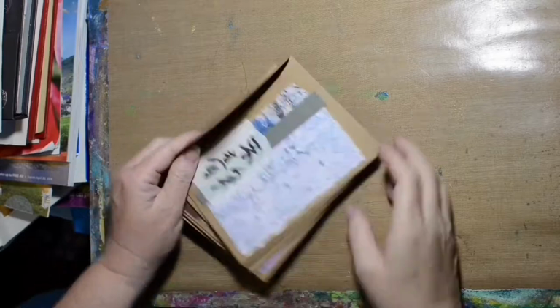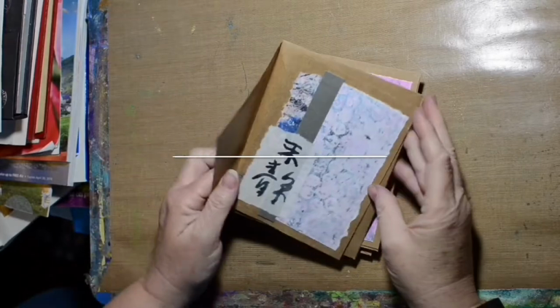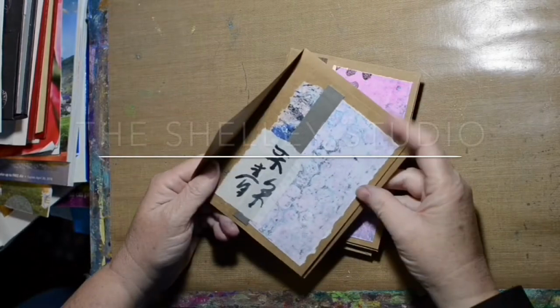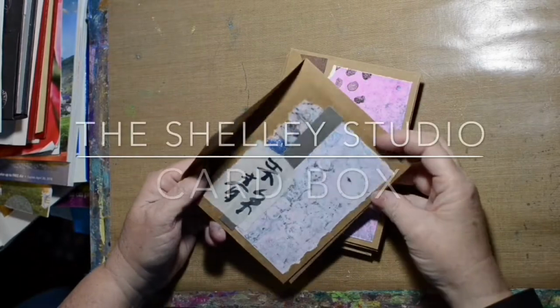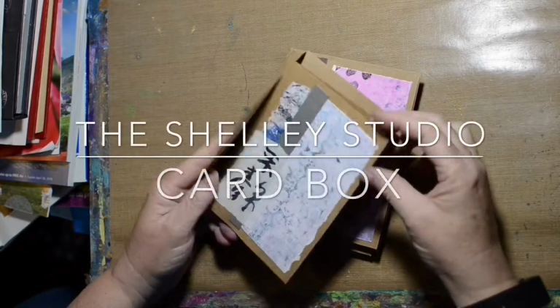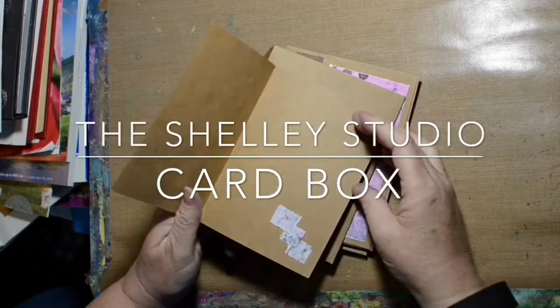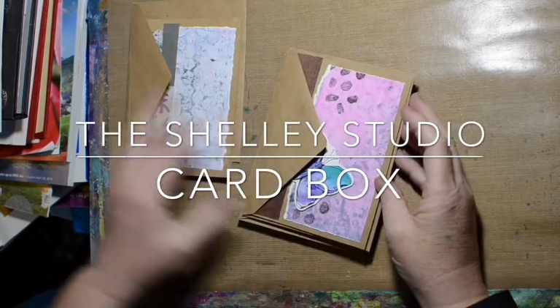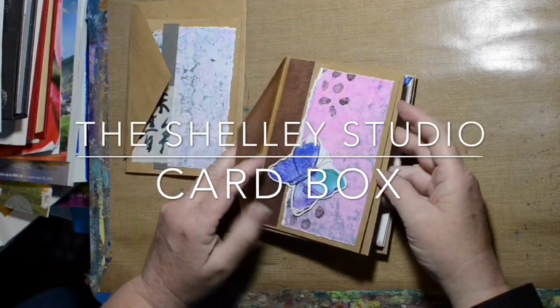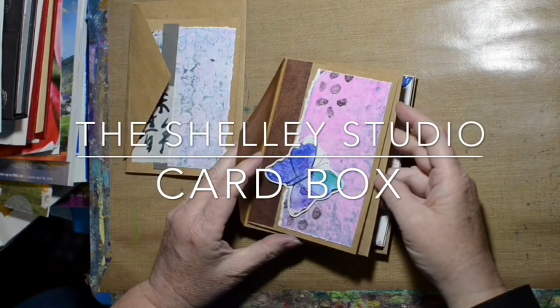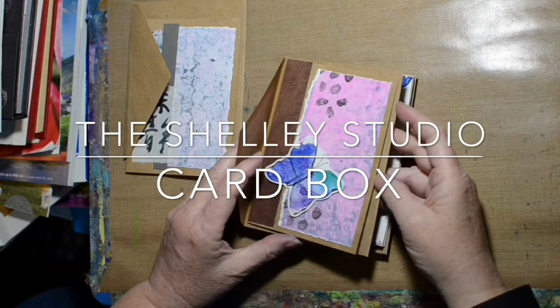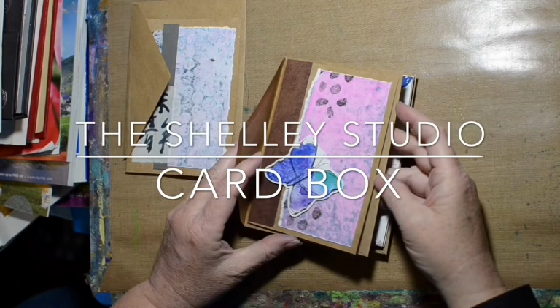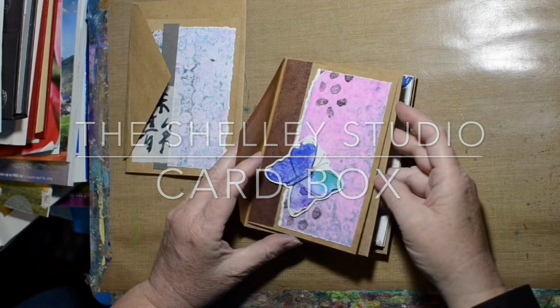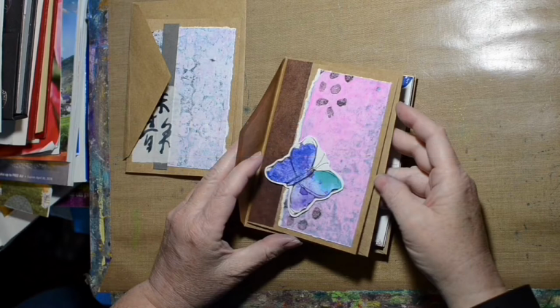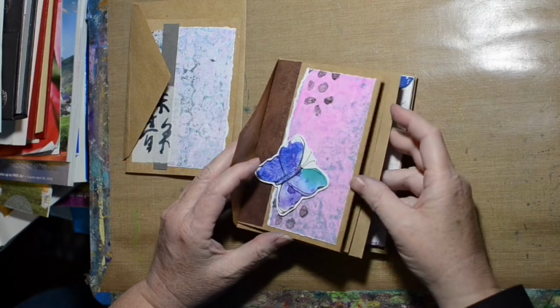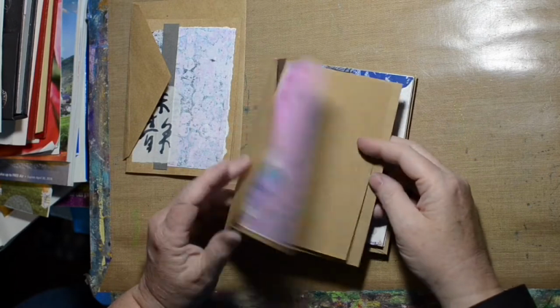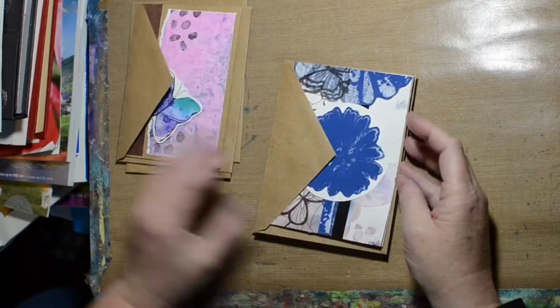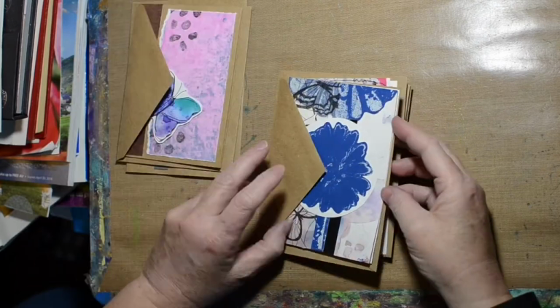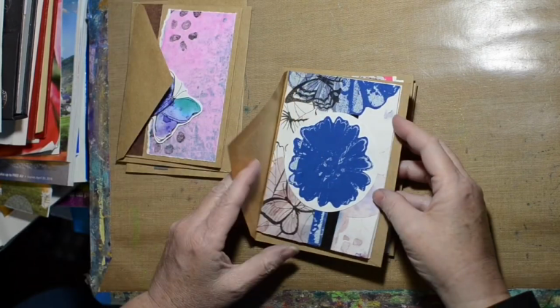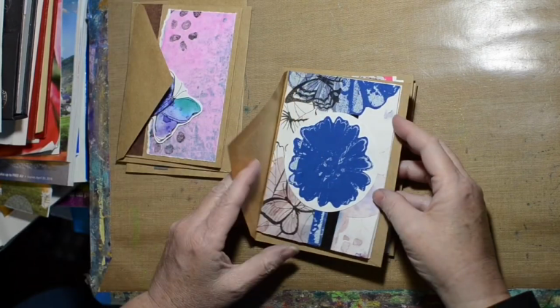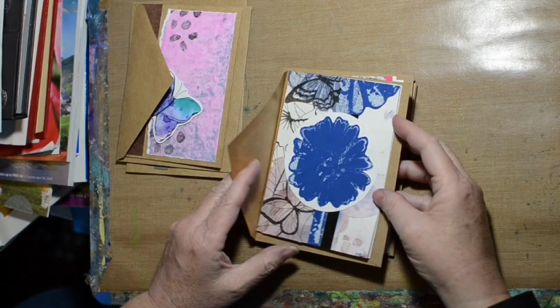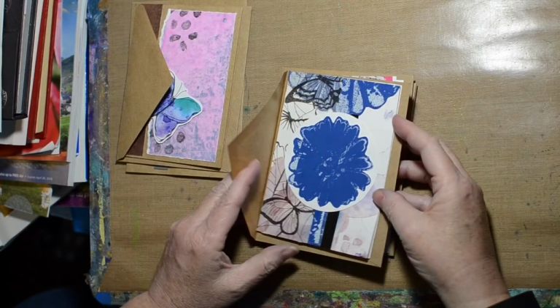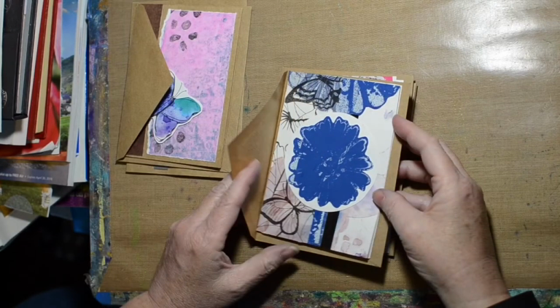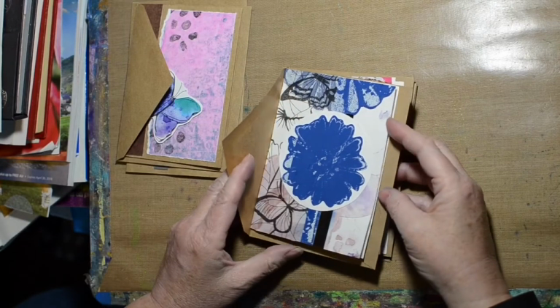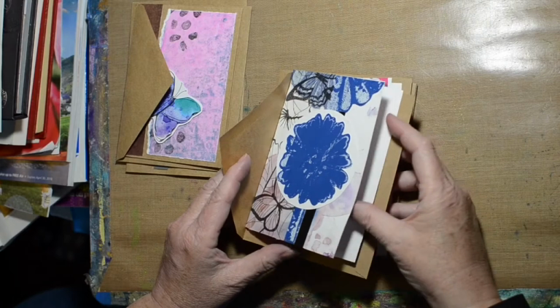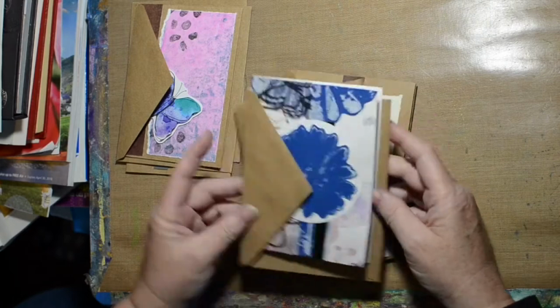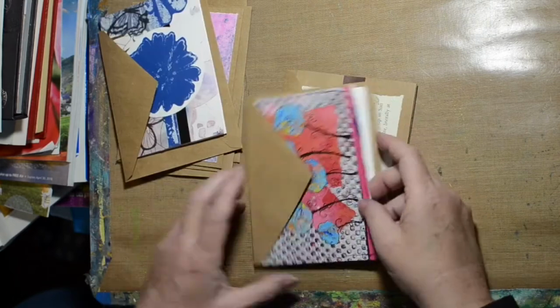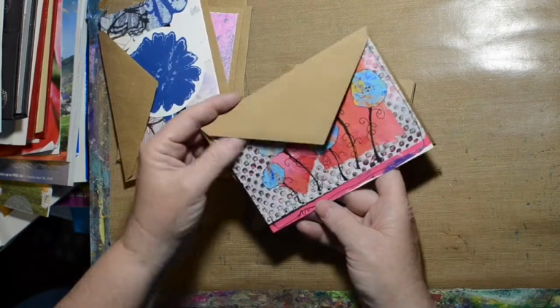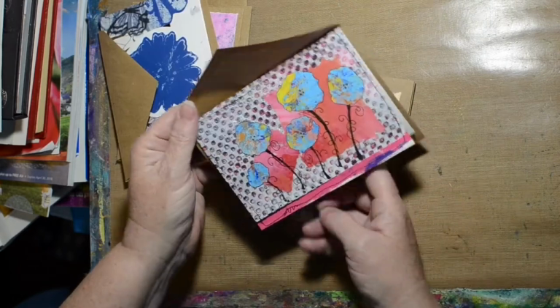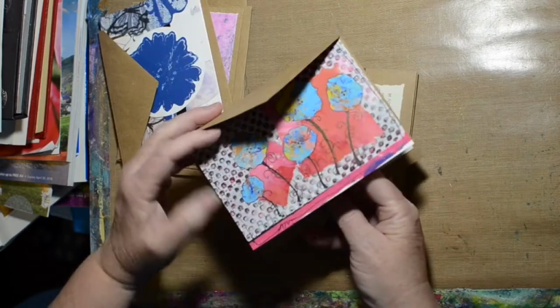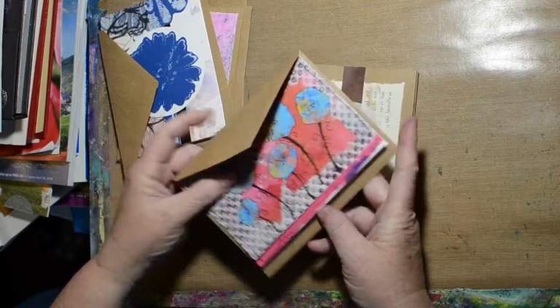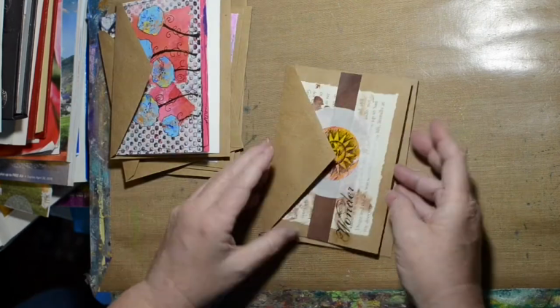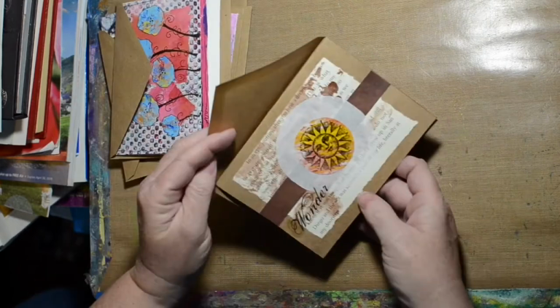Hi, welcome to the show studio. I've been using scraps and creating some cards, using cardstock and envelopes that I've found at Michael's and Hobby Lobby on clearance.